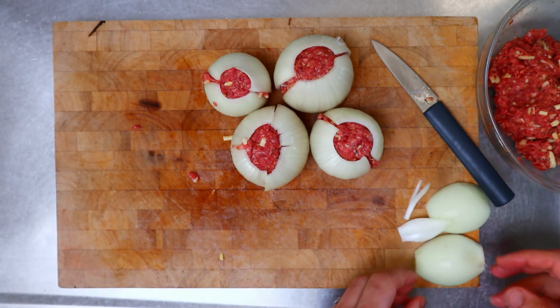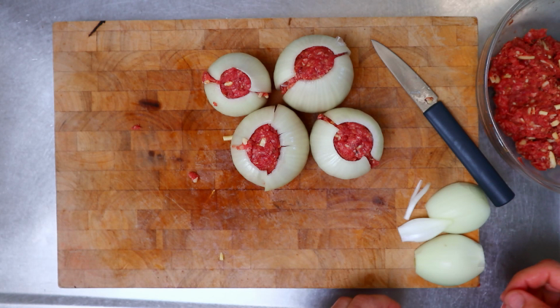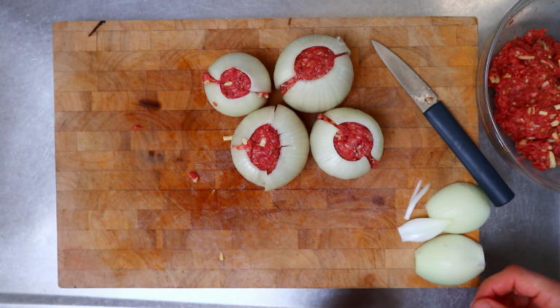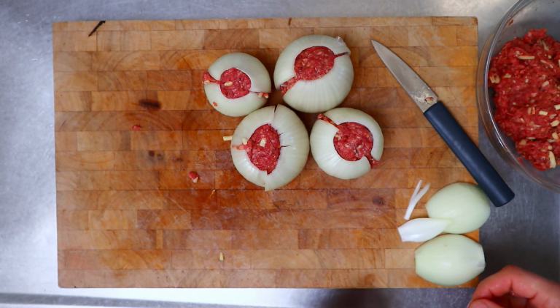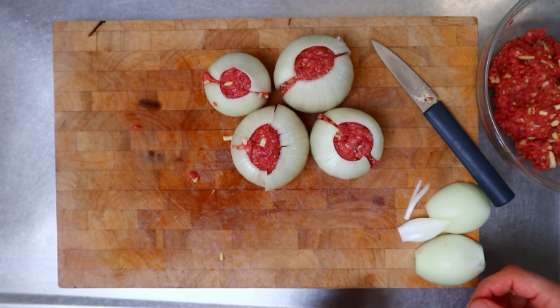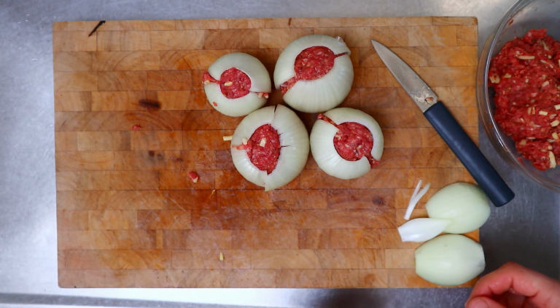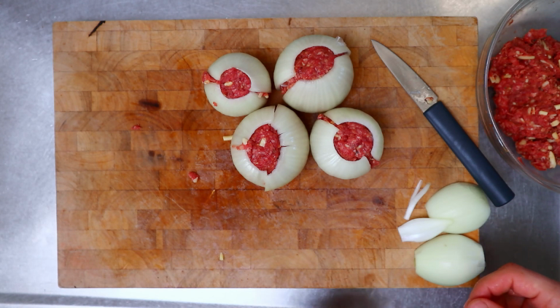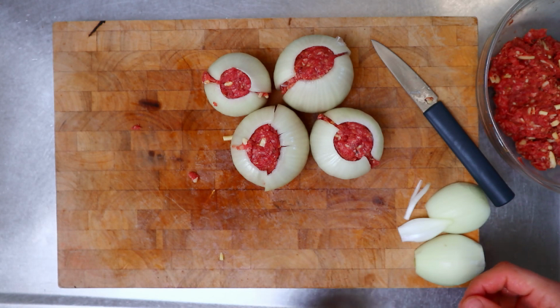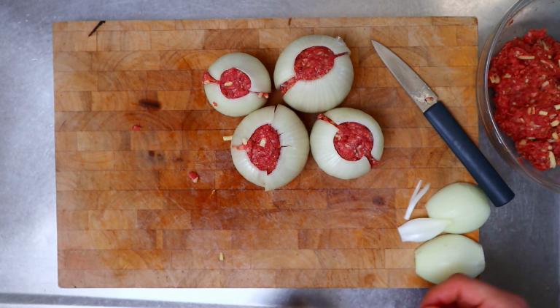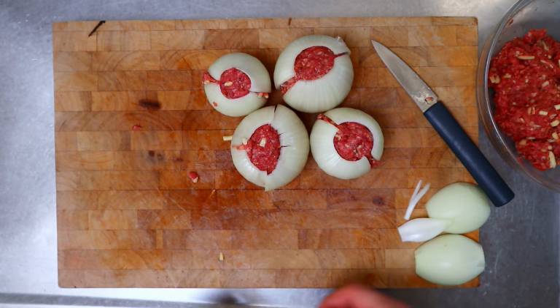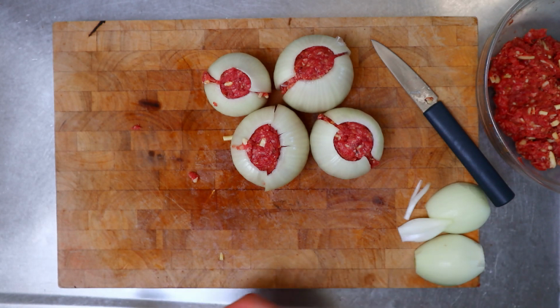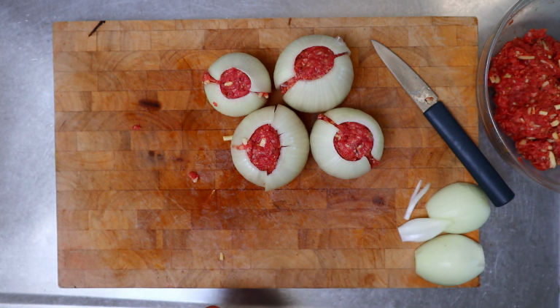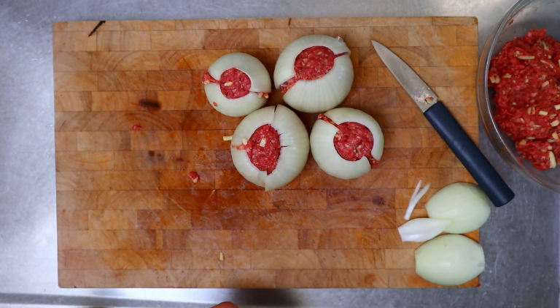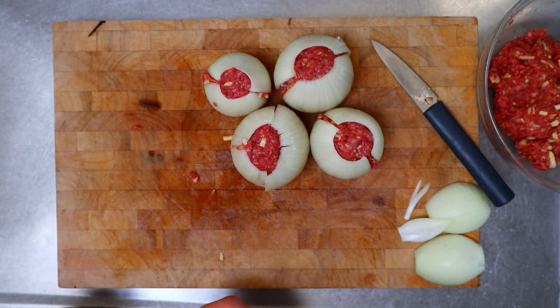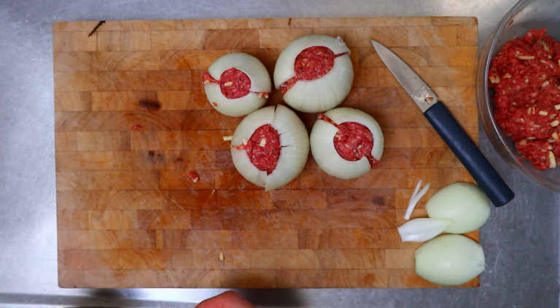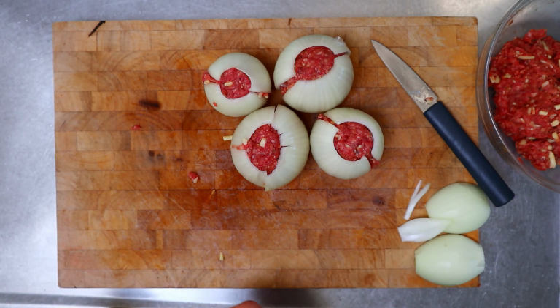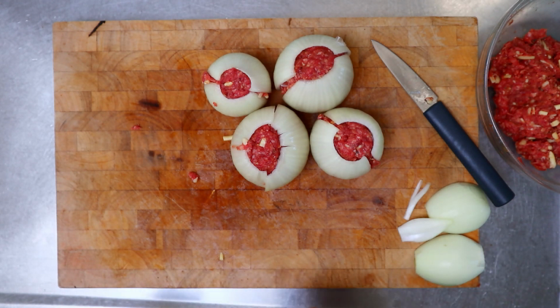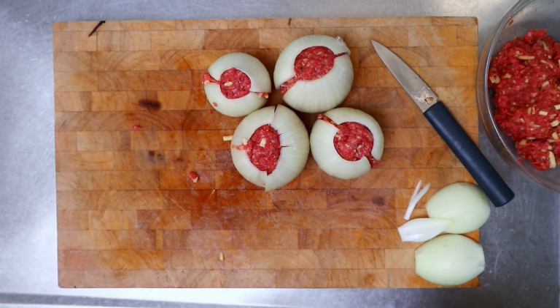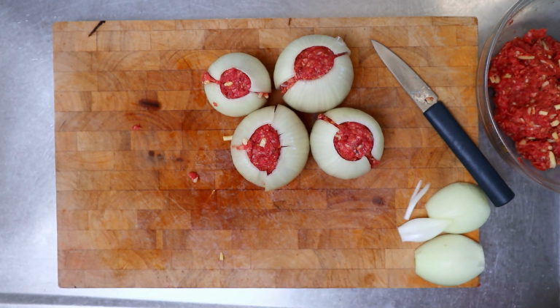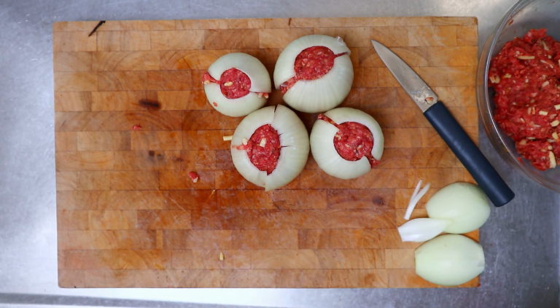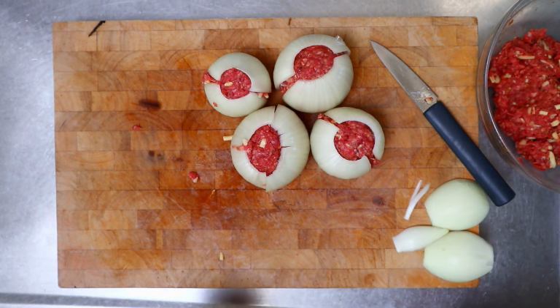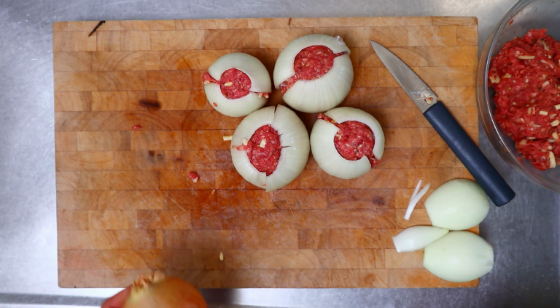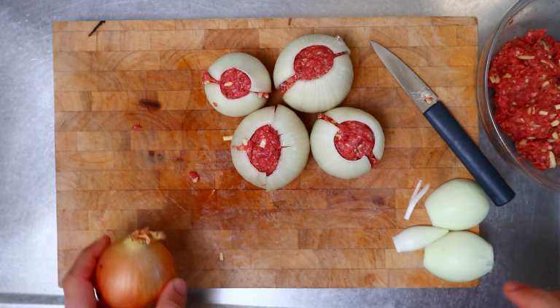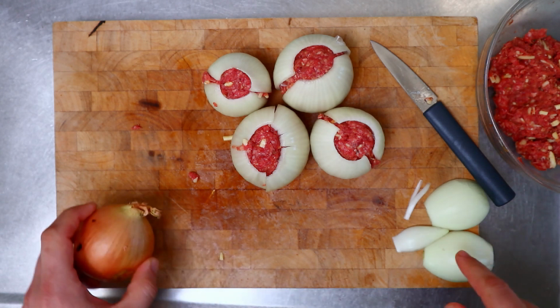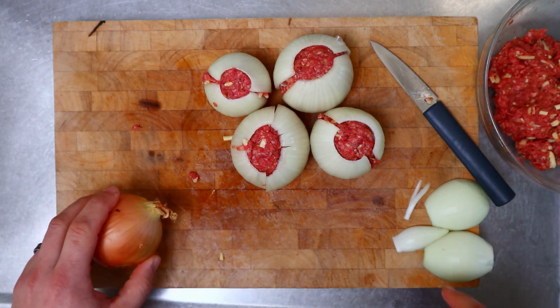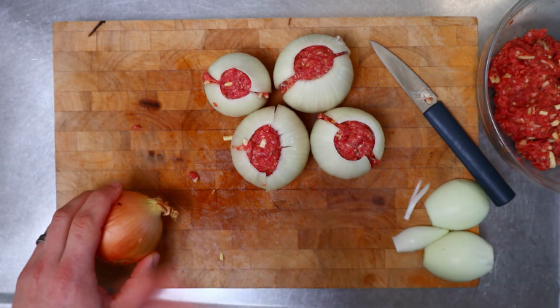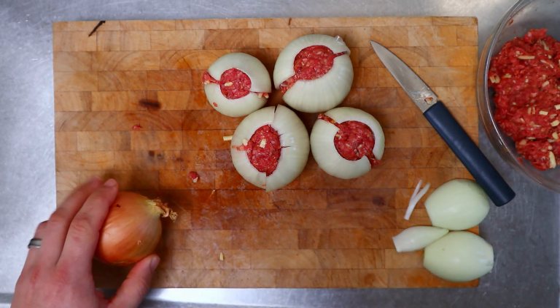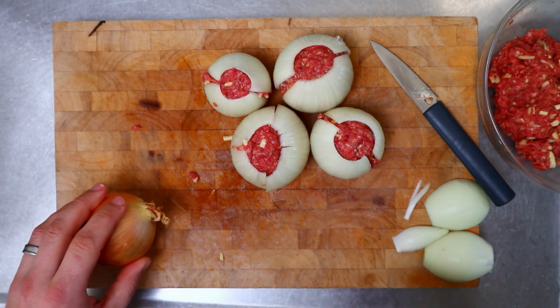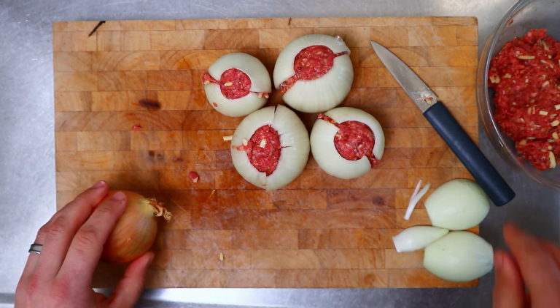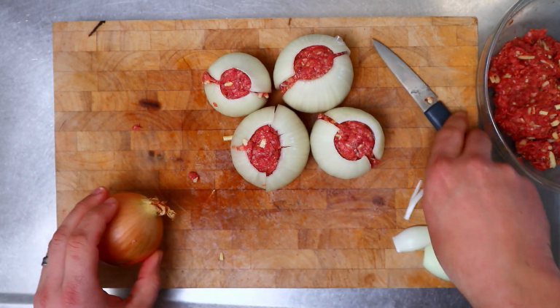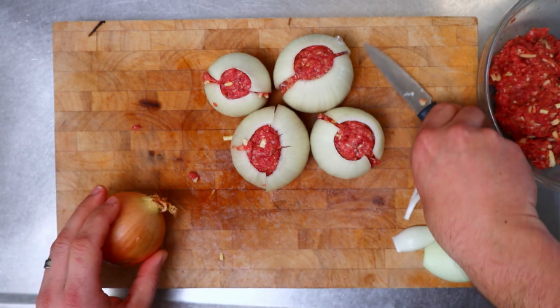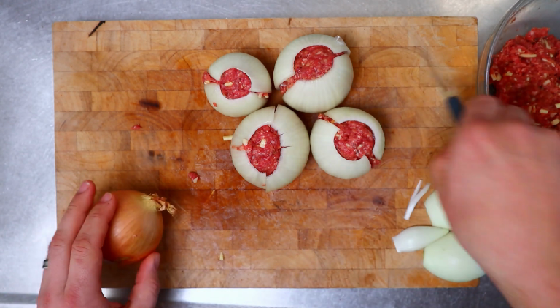All right, so it looks like I'm going to need another onion. I'll cut it up and do the same as I did to the other one.